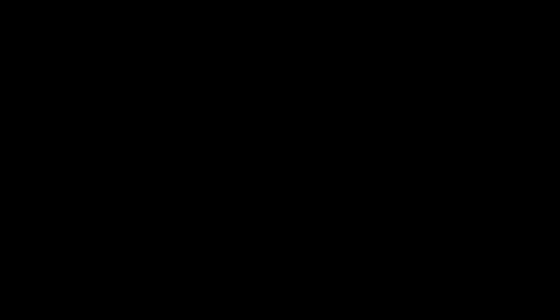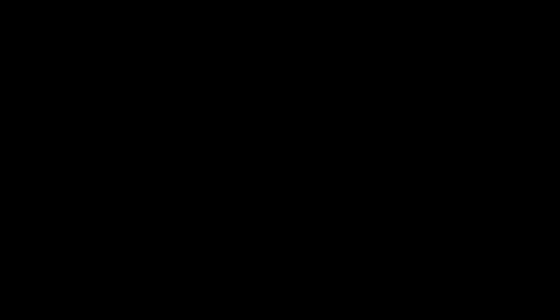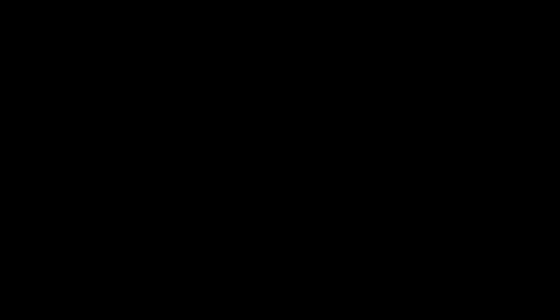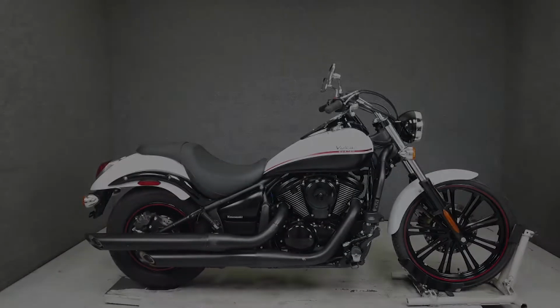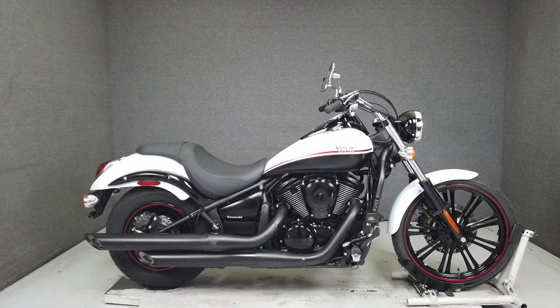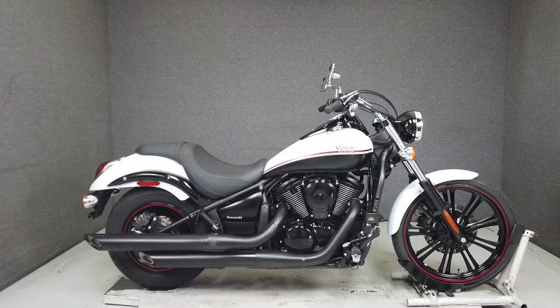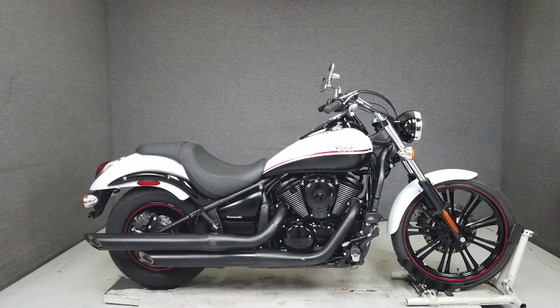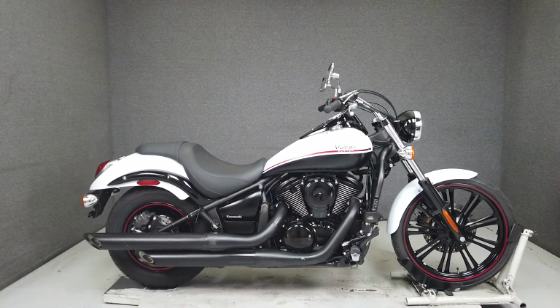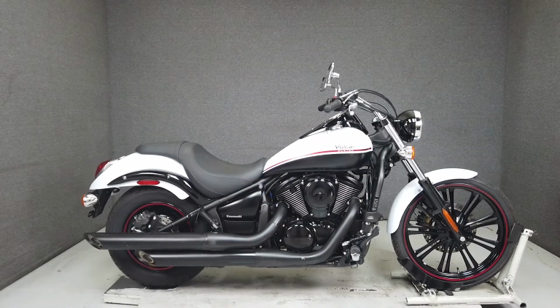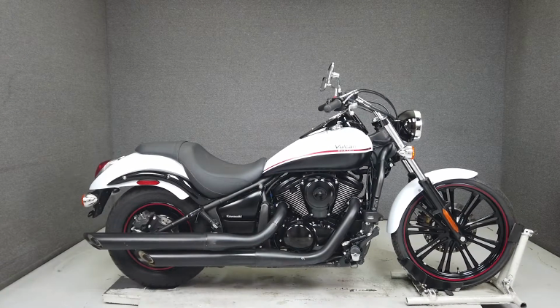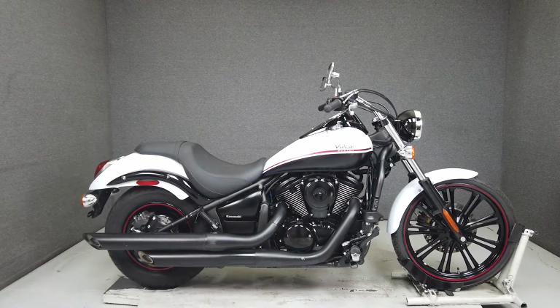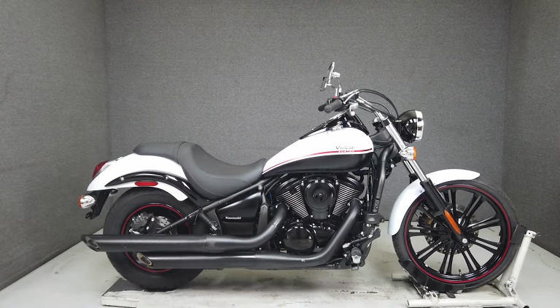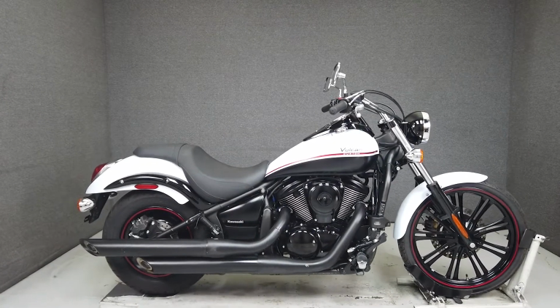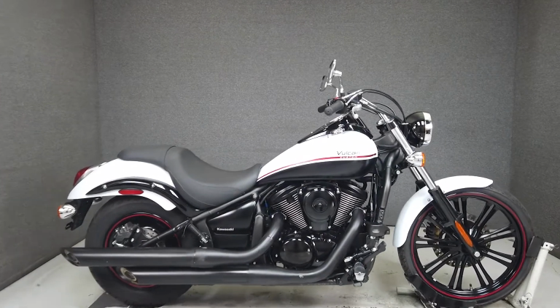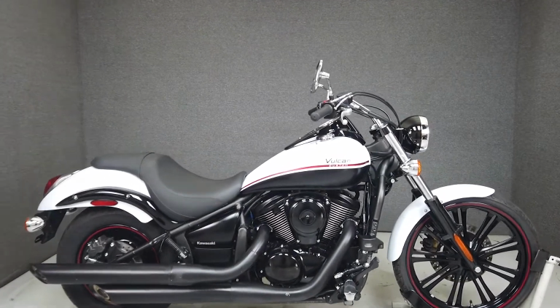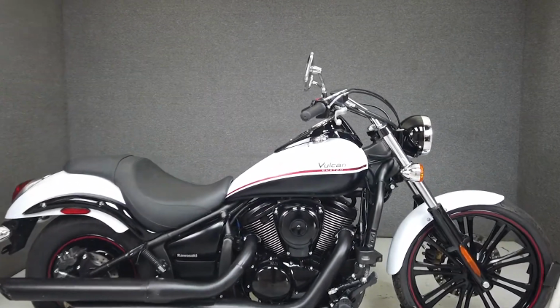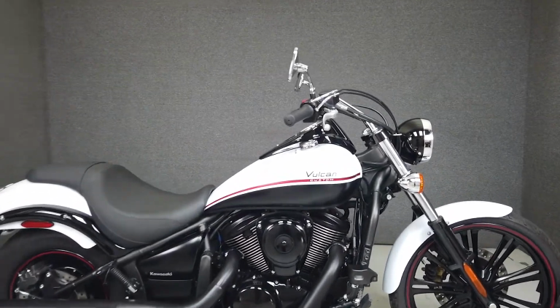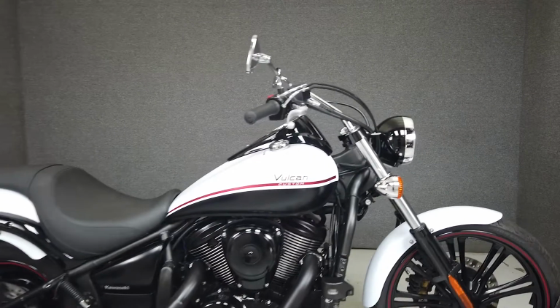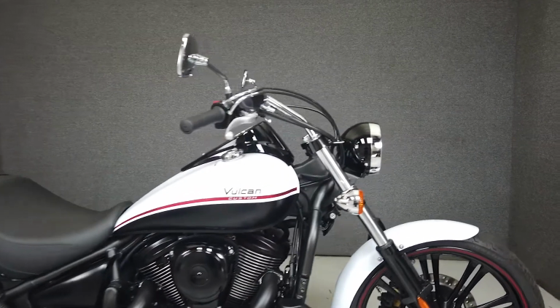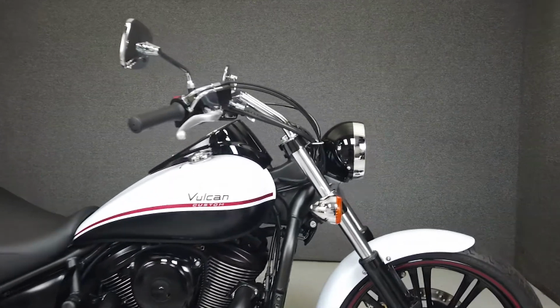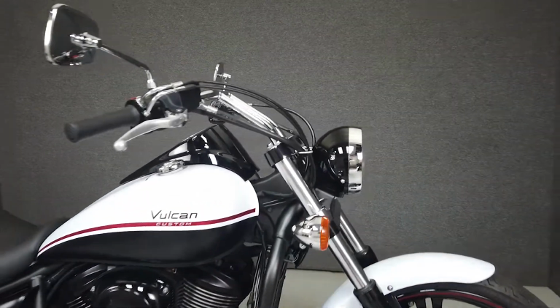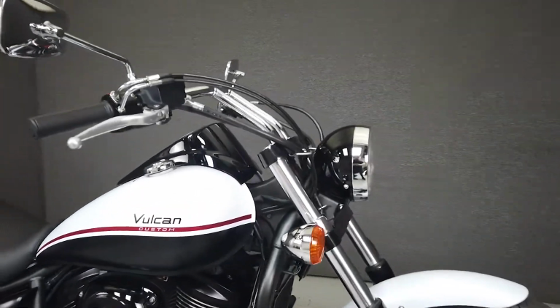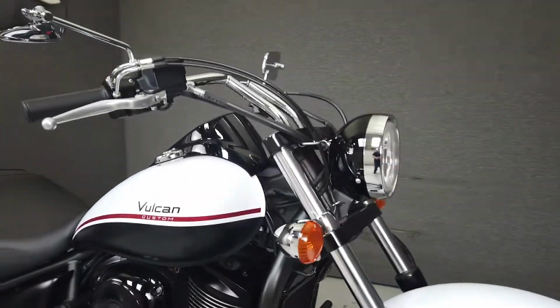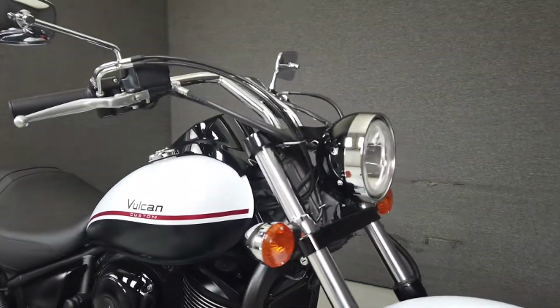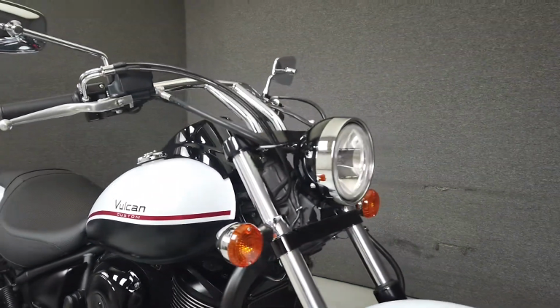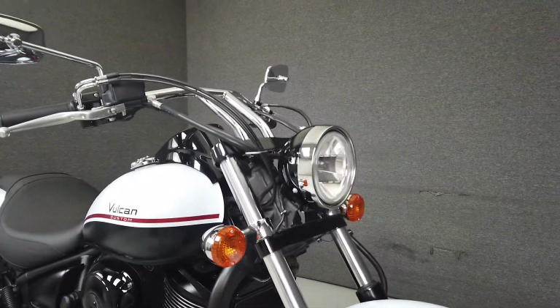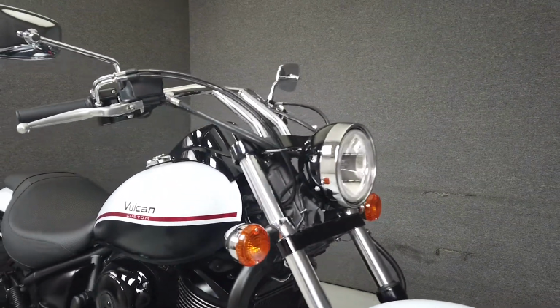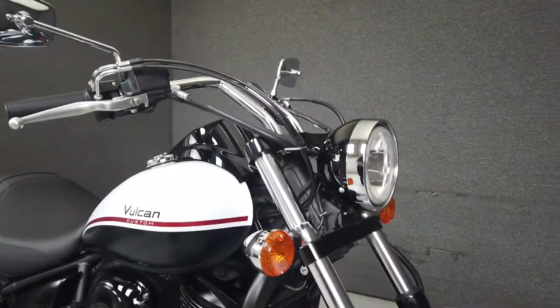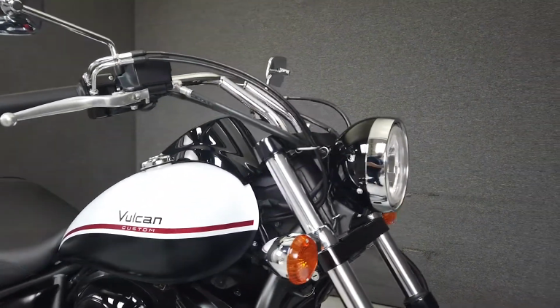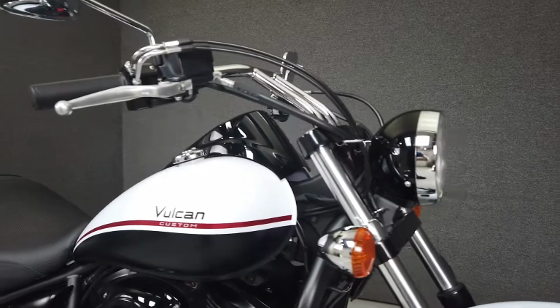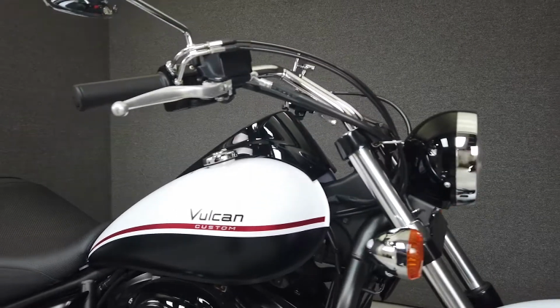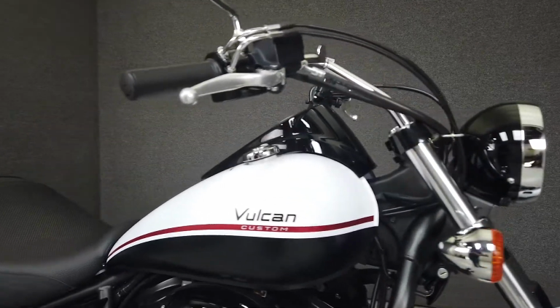Hey everyone, this is Keegan from National Power Sports. This stock 2013 Kawasaki Vulcan Custom with only 1,008 miles passed this New Hampshire State inspection and runs well. This low mileage bike is barely broken in and ready for the road.